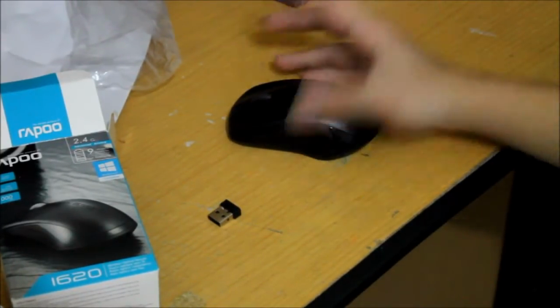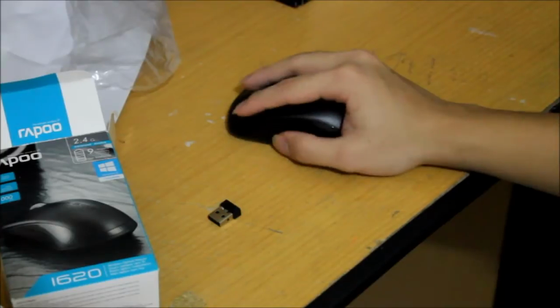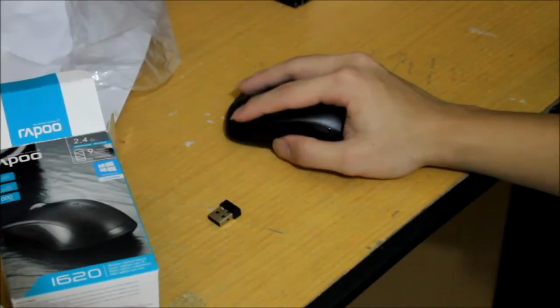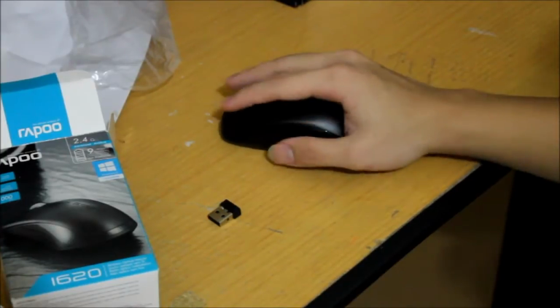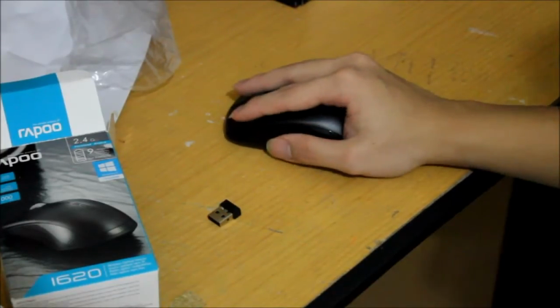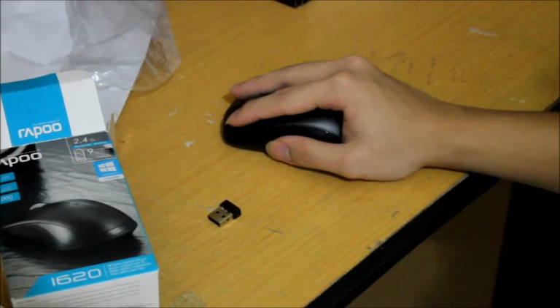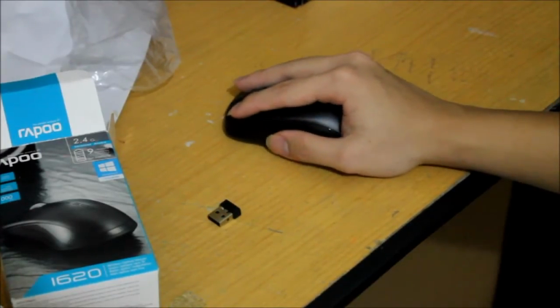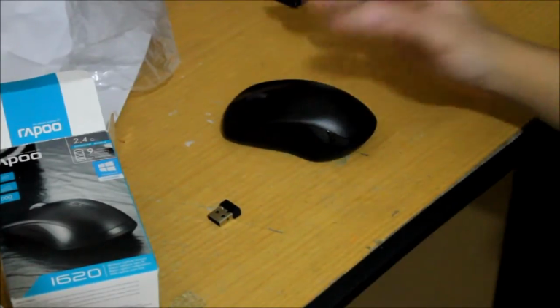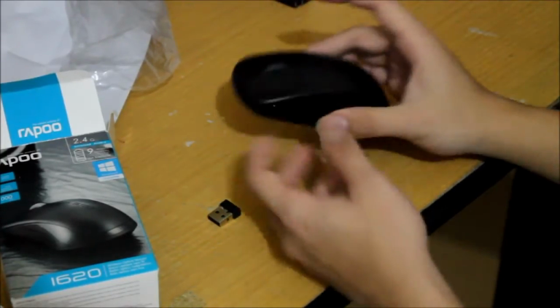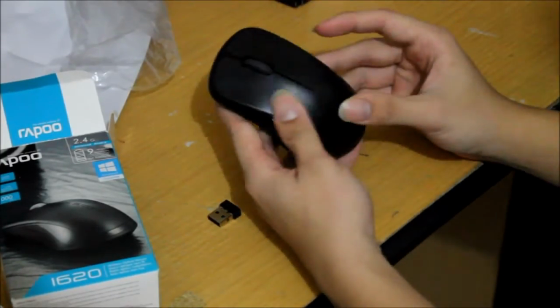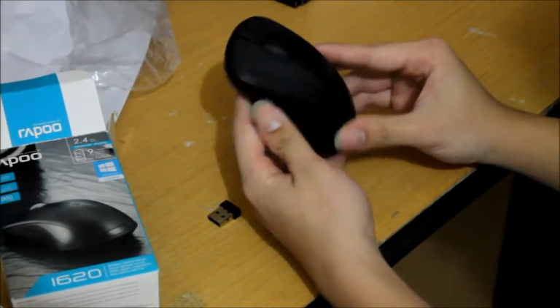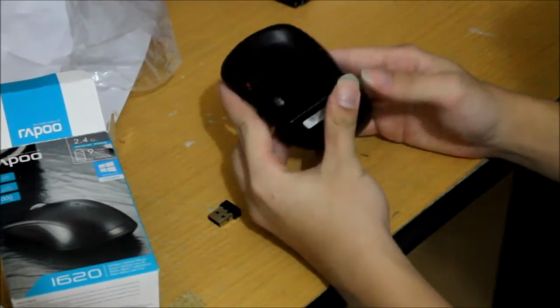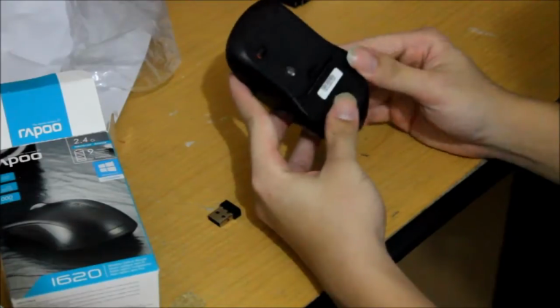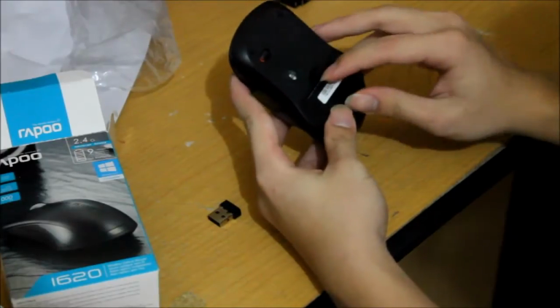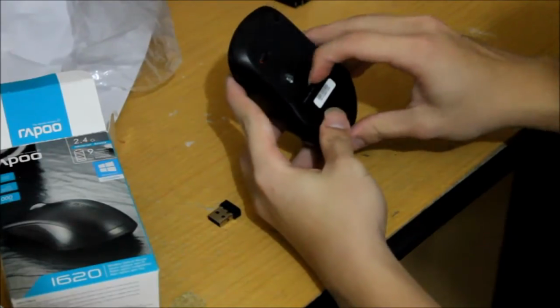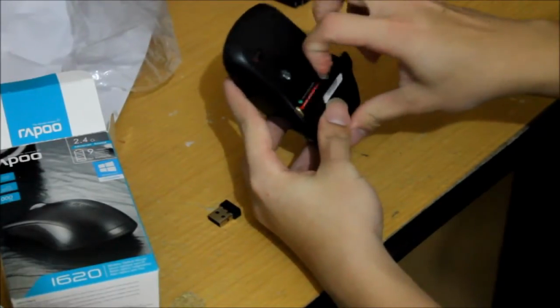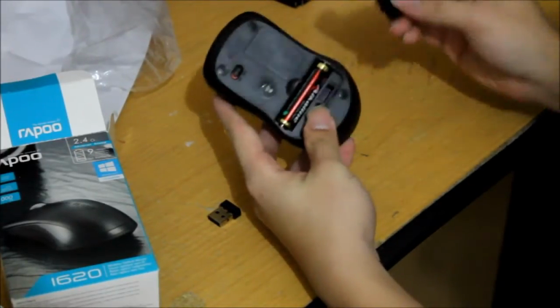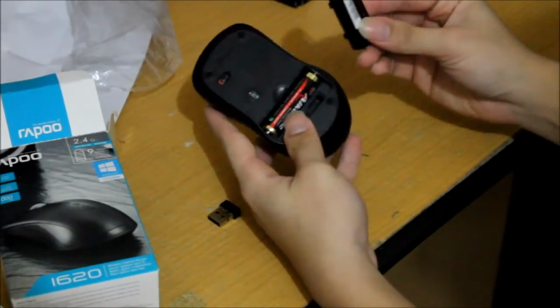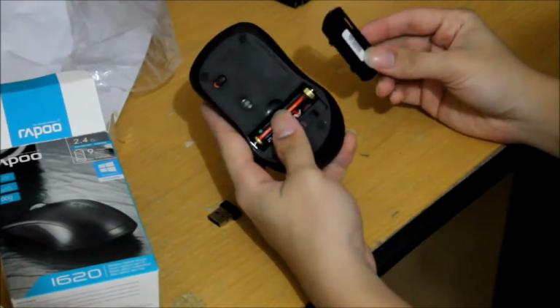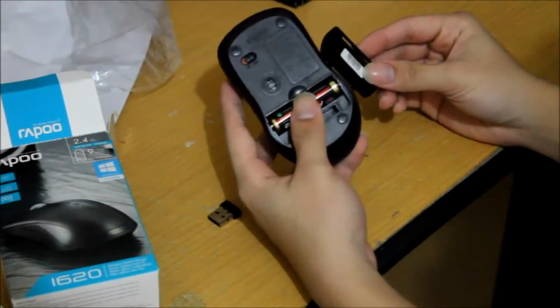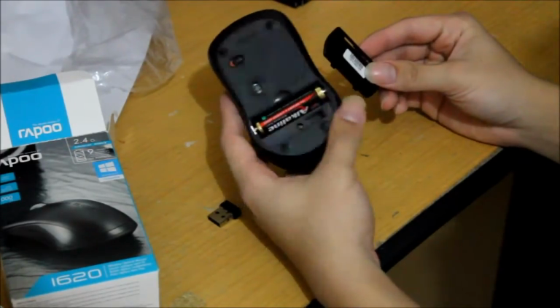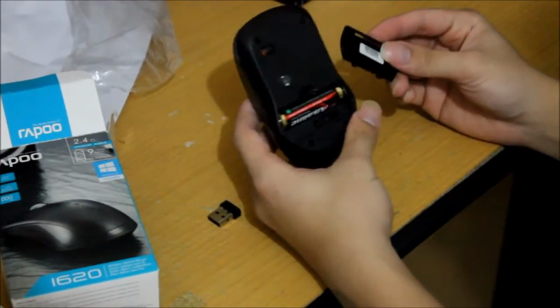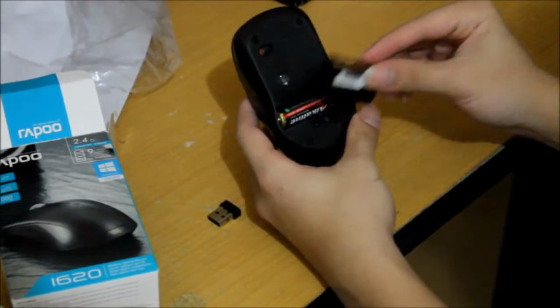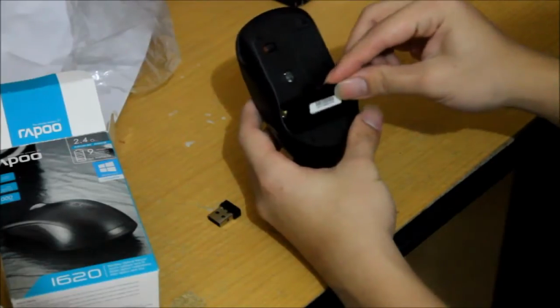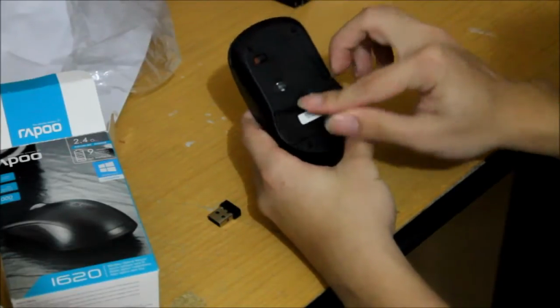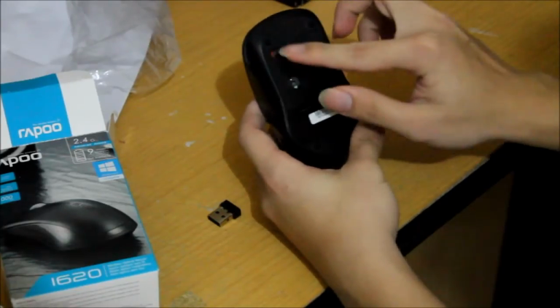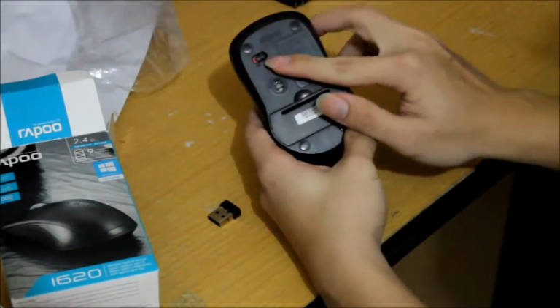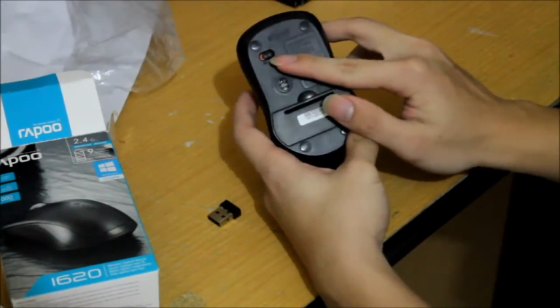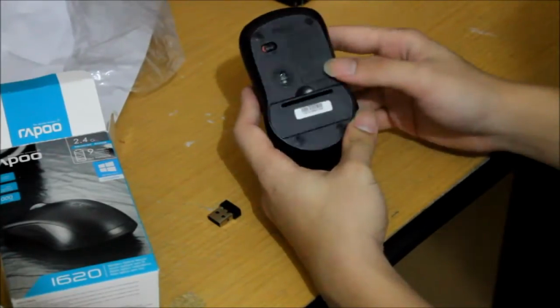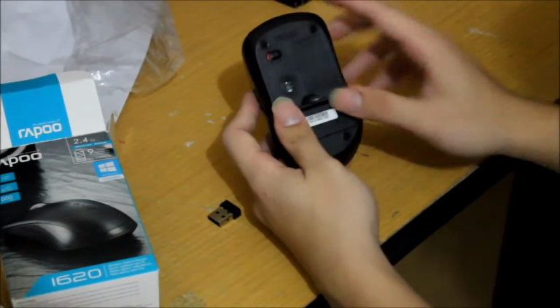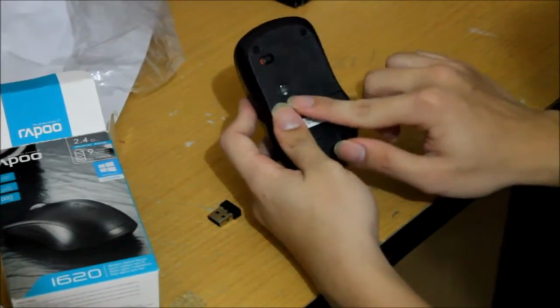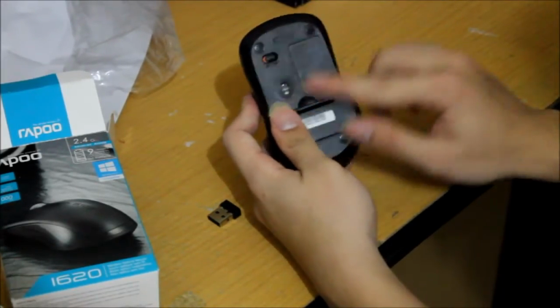It just feels good — it really fits well in your hand. You can see the AAA battery compartment here. It also has an on/off button and LED lights.